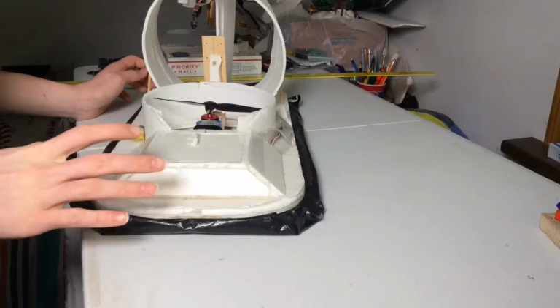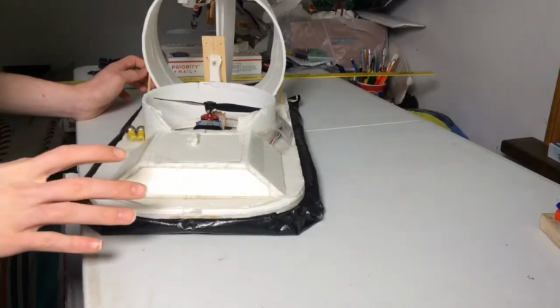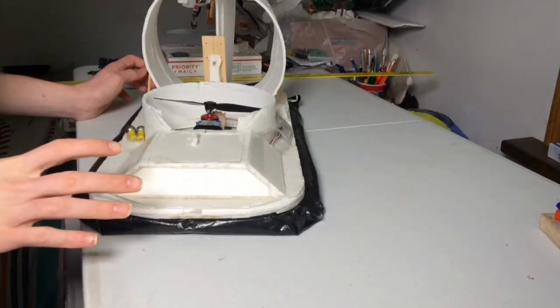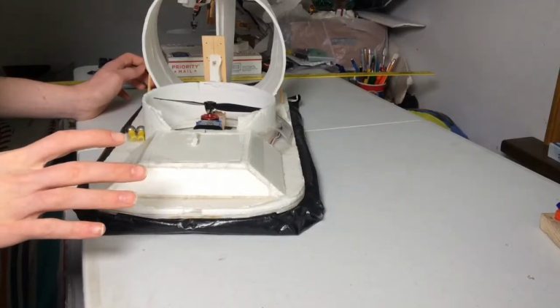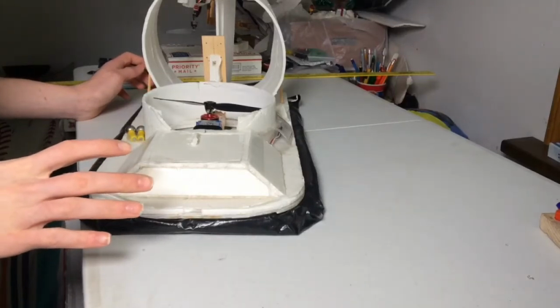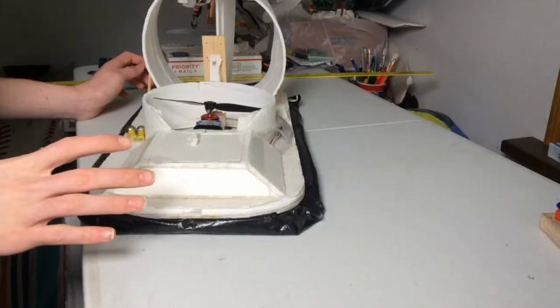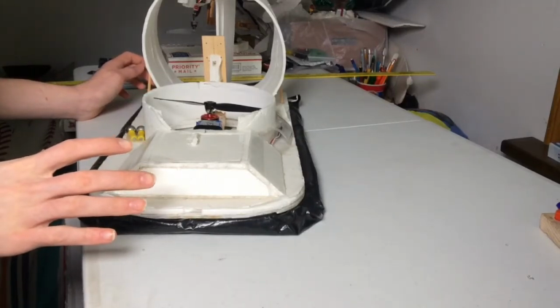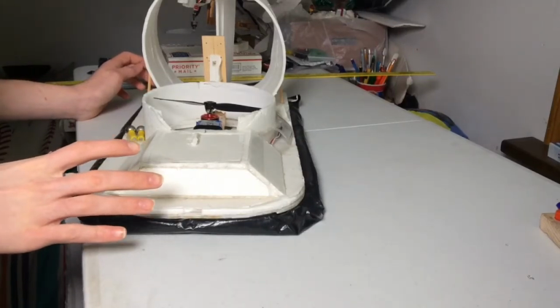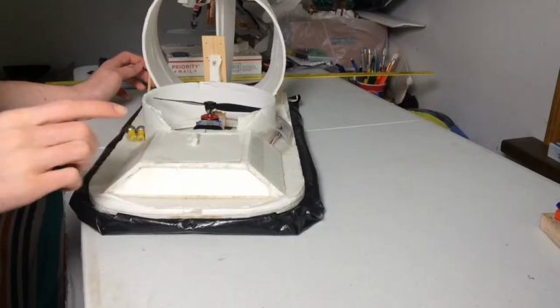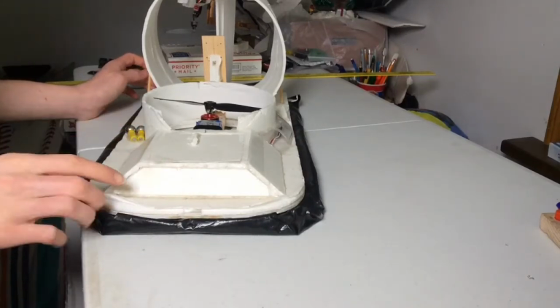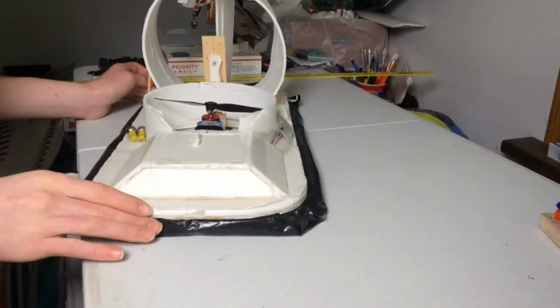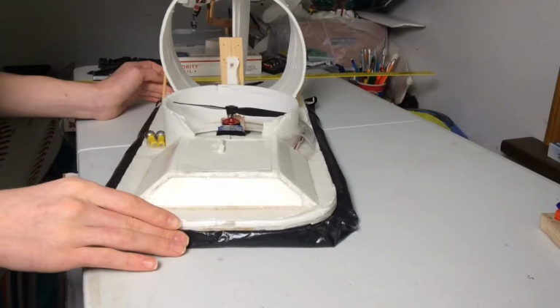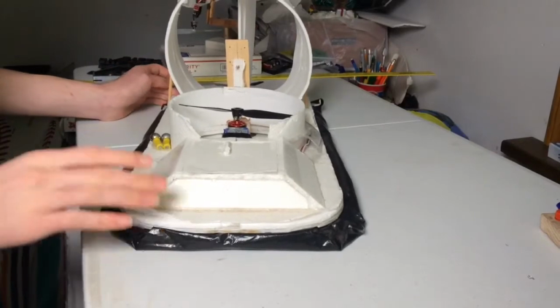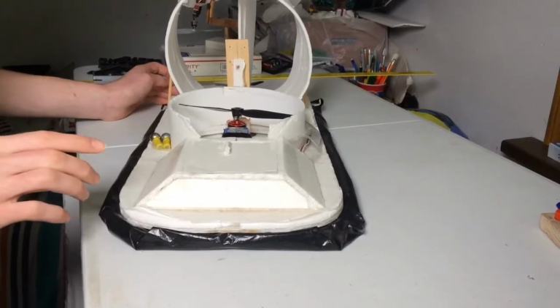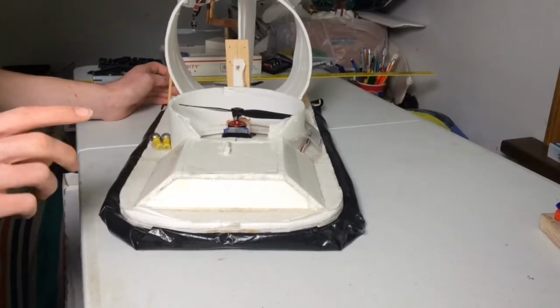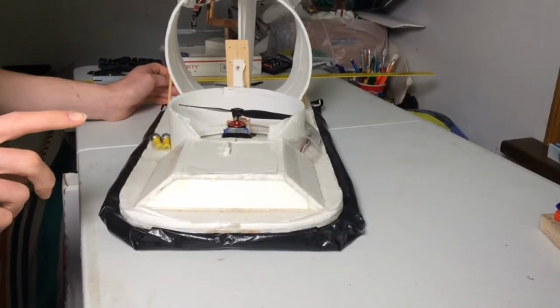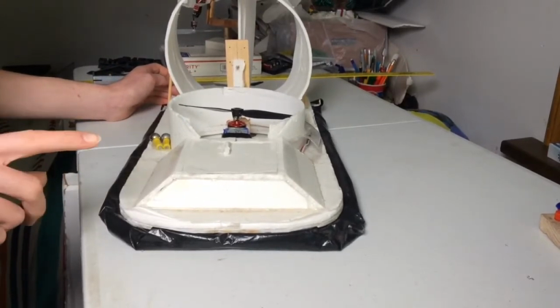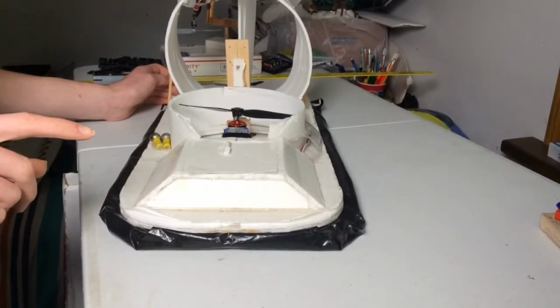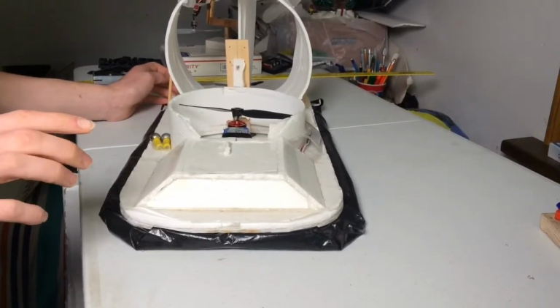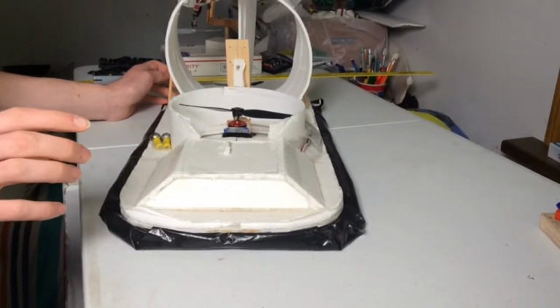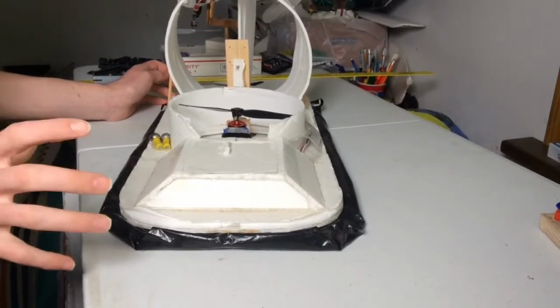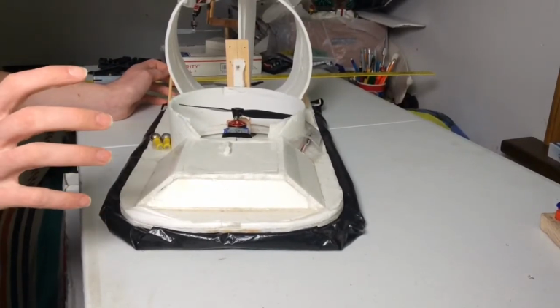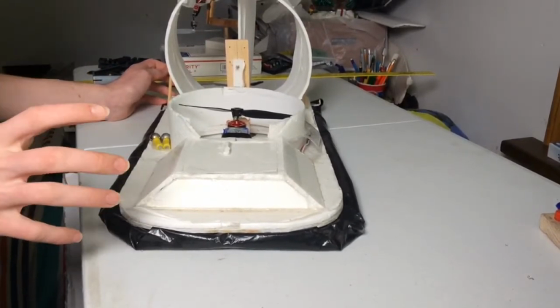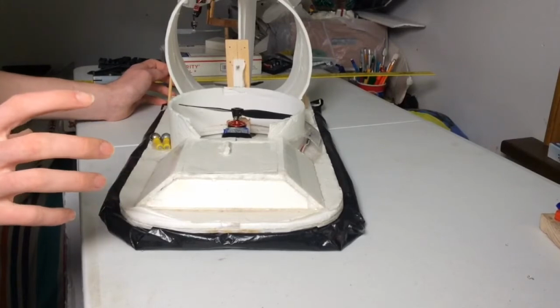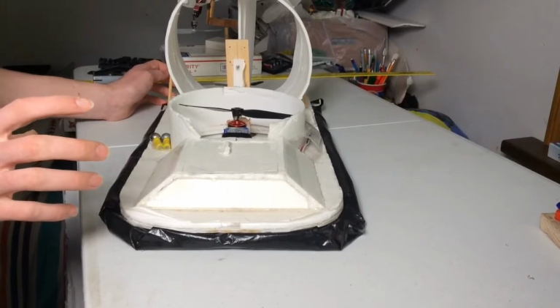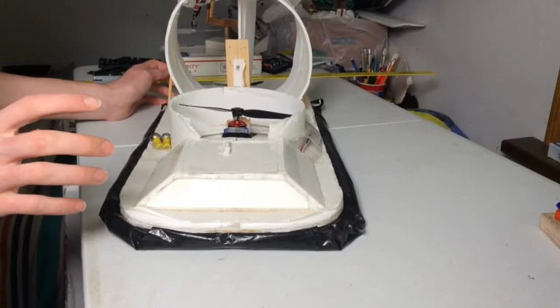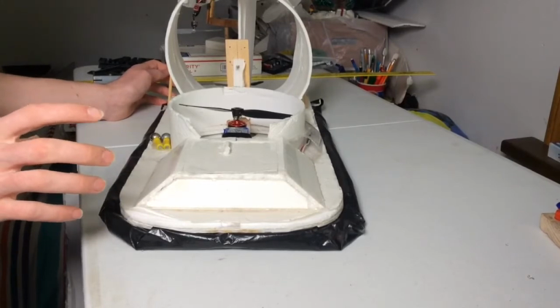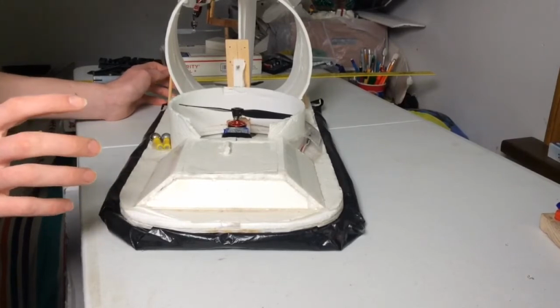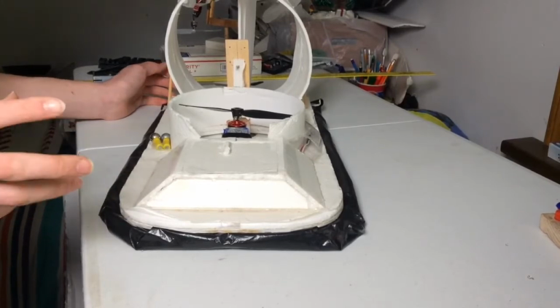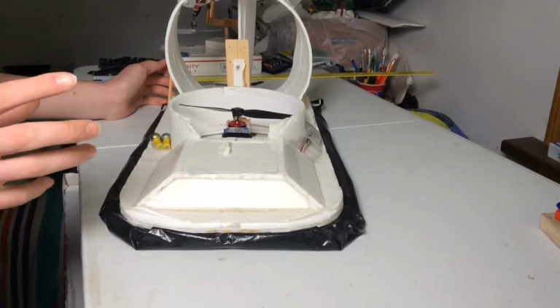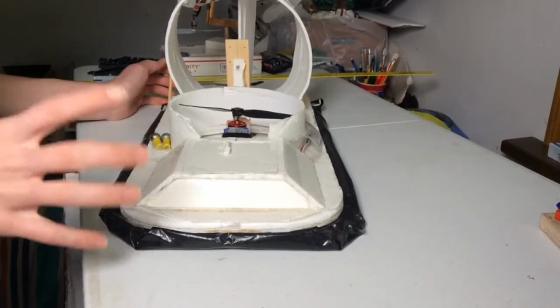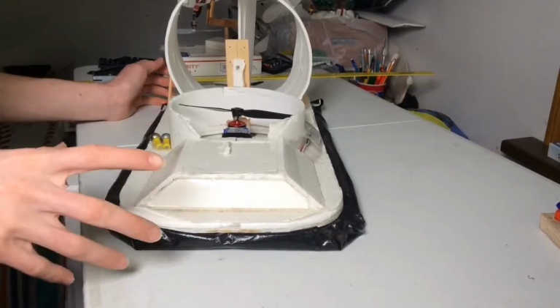Welcome back to another video. Today we are going to be talking about my hovercraft I built here. It is a really good hovercraft. This is actually a Flight Test design, and this is my make of it.